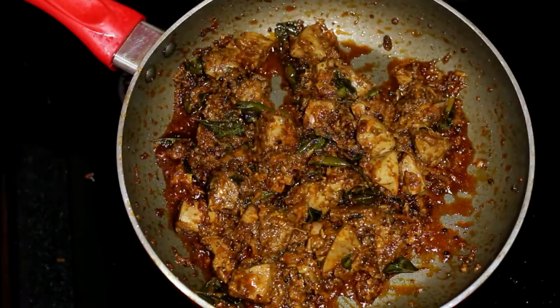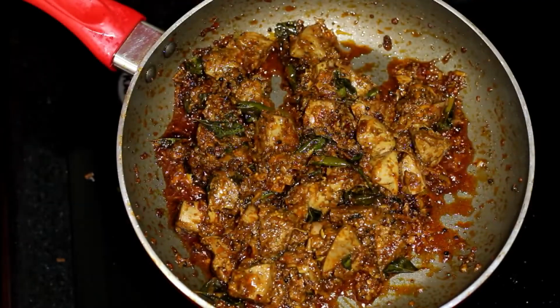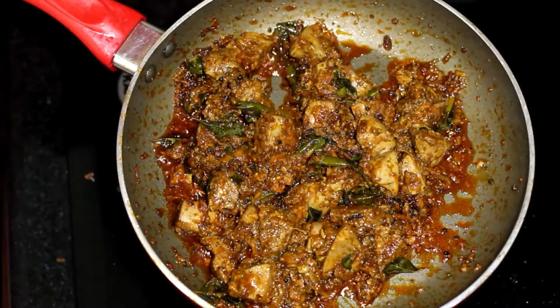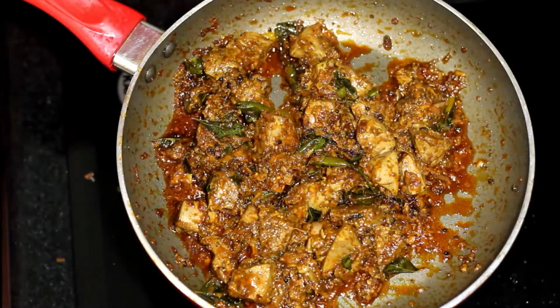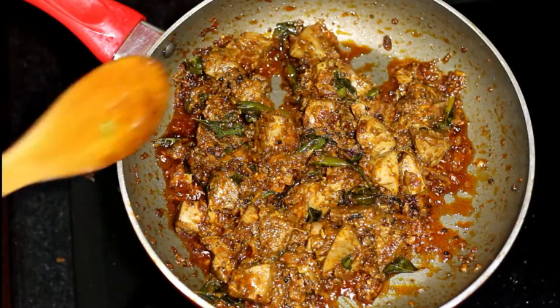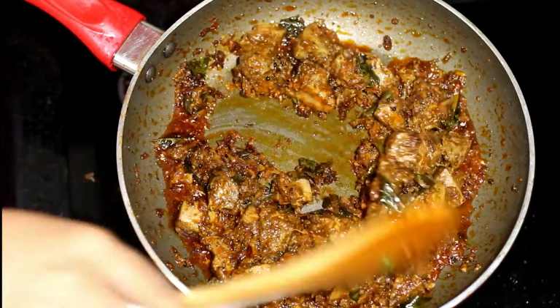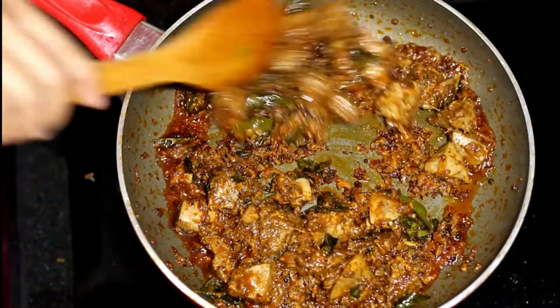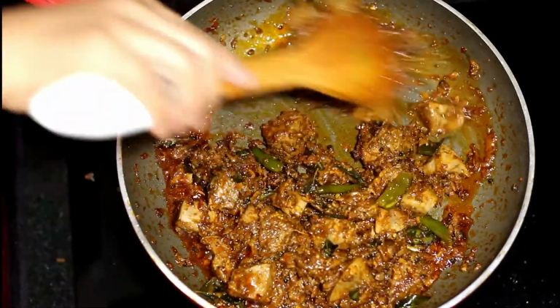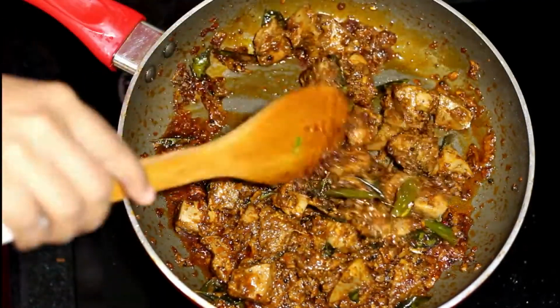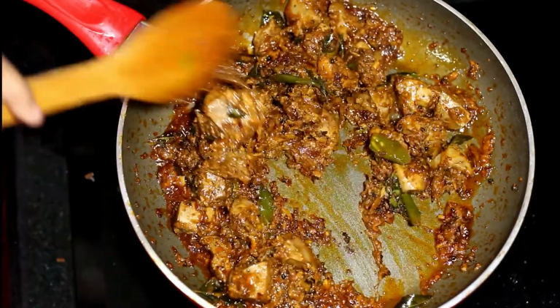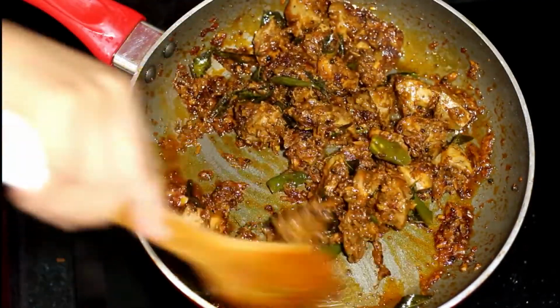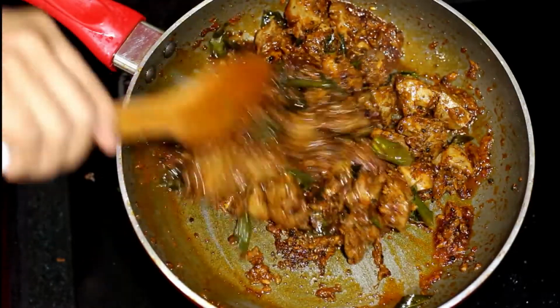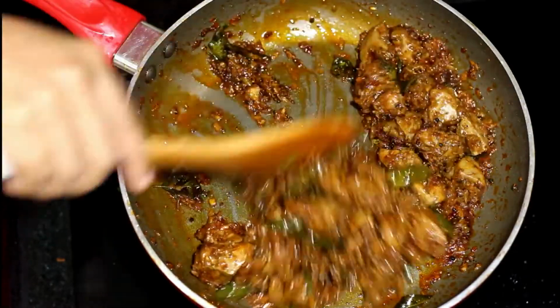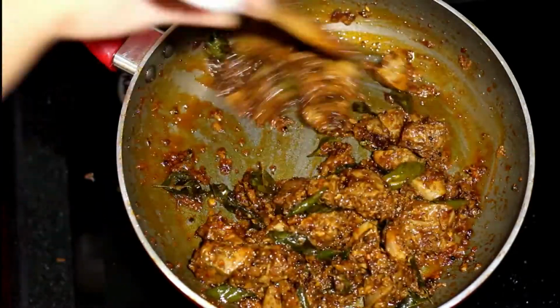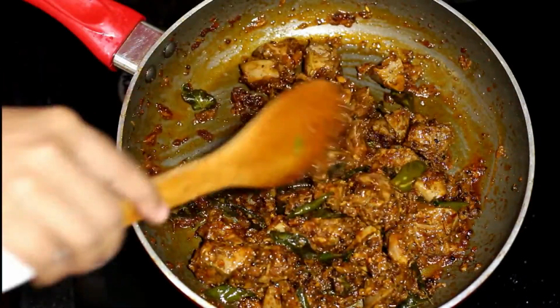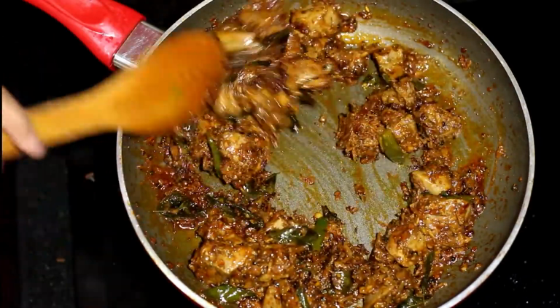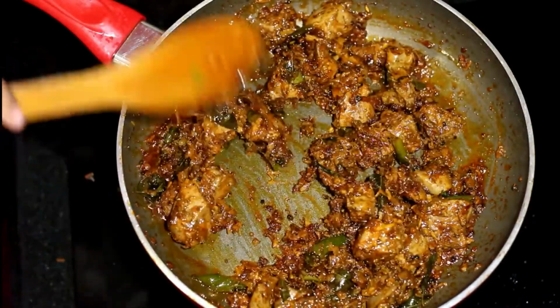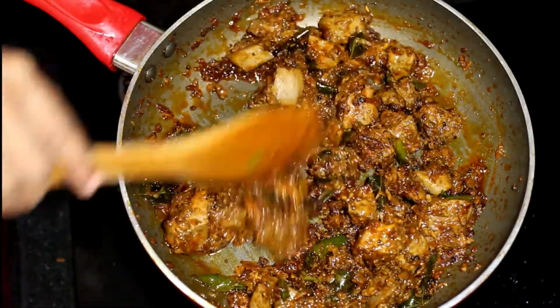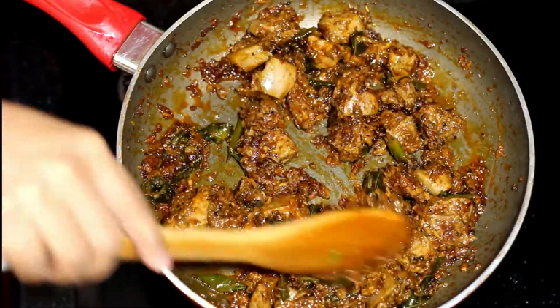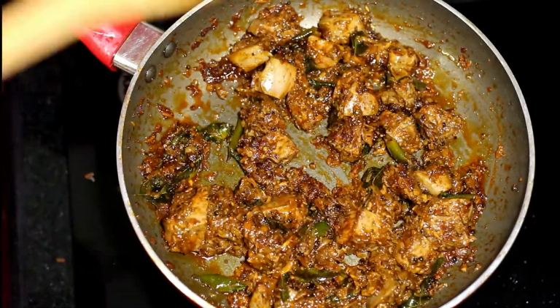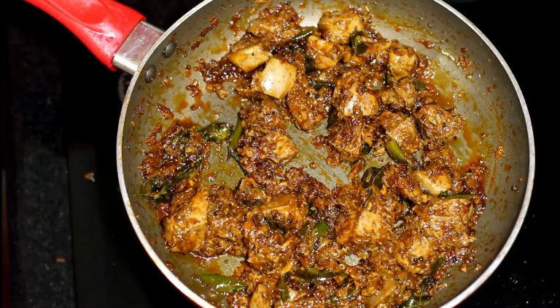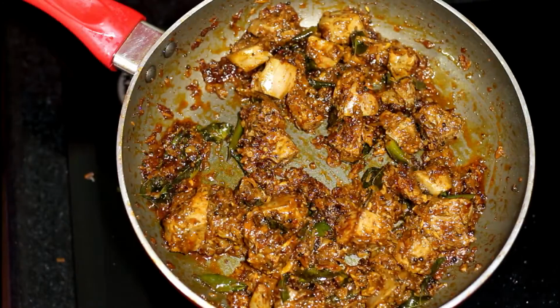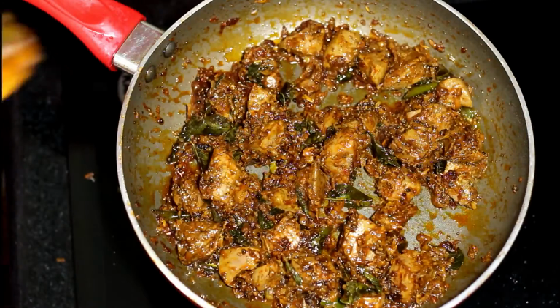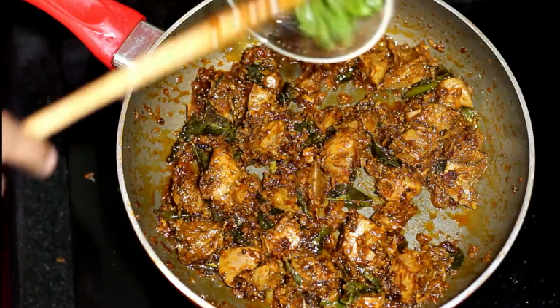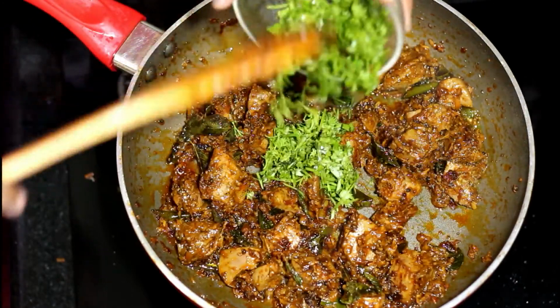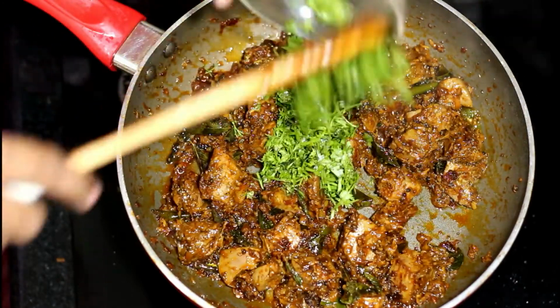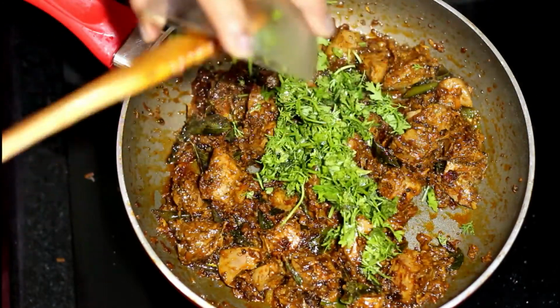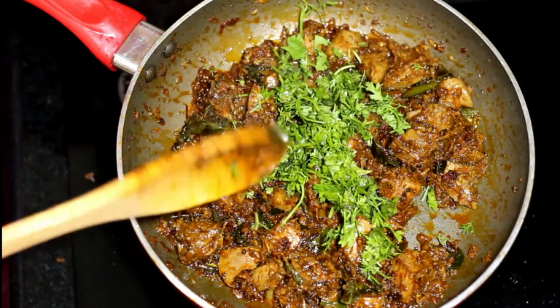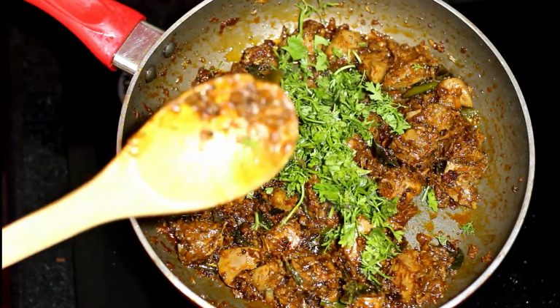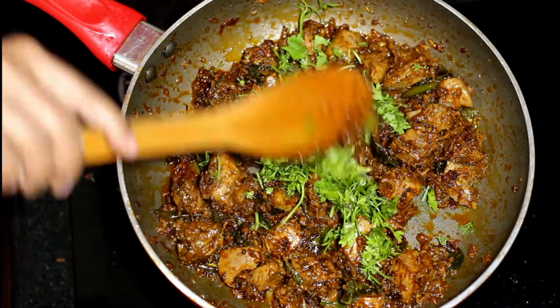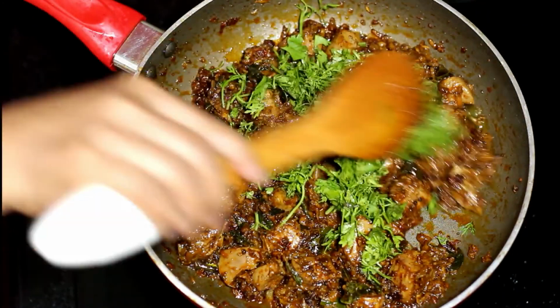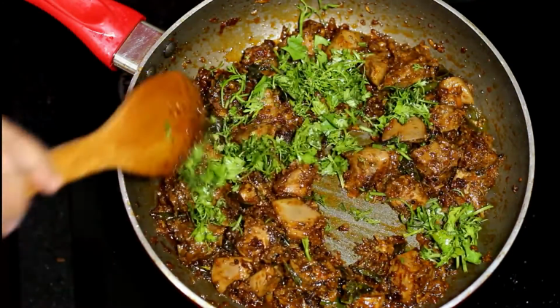The liver is now completely cooked. You can see that the water has fully evaporated and the oil has started separating out. Finally you could add in some chopped coriander leaves and mix it well.